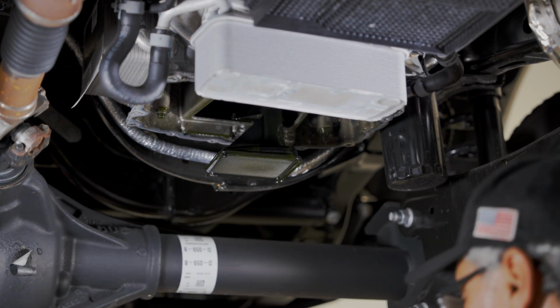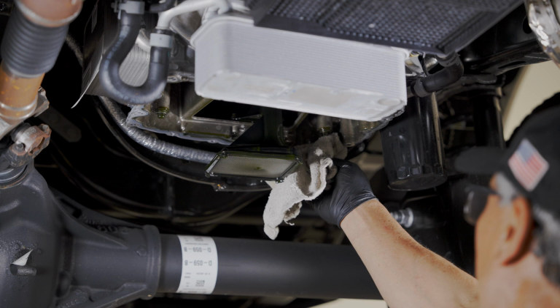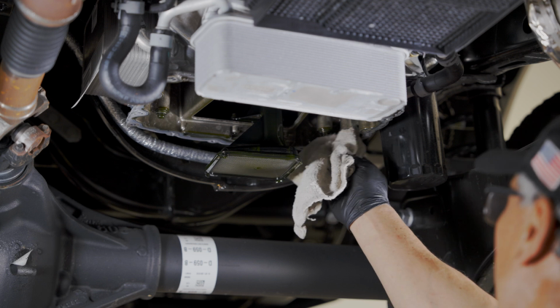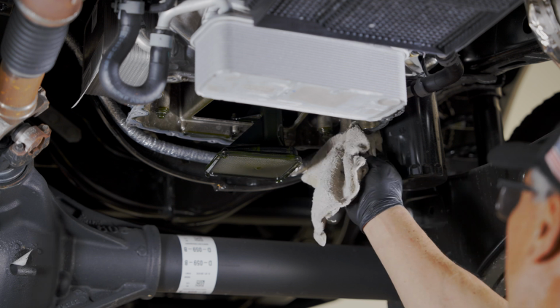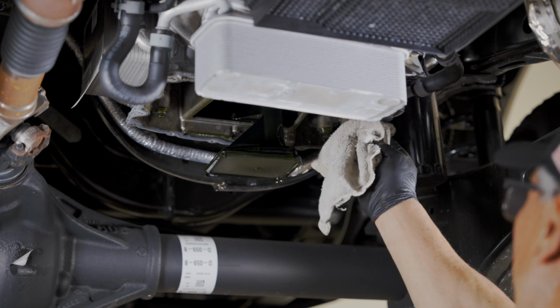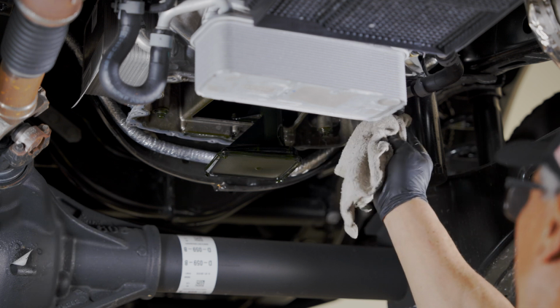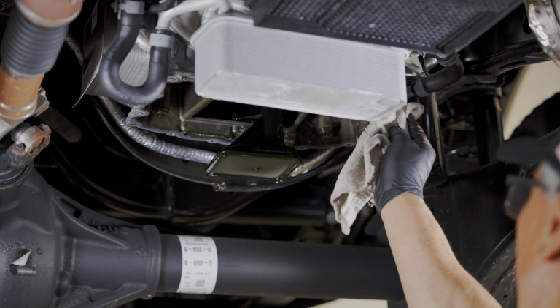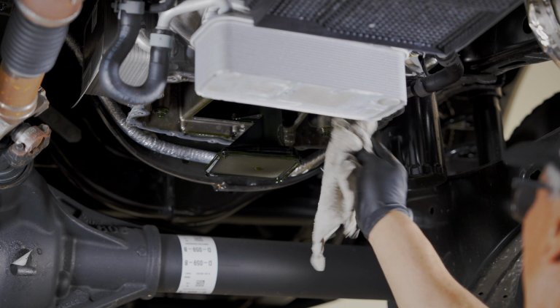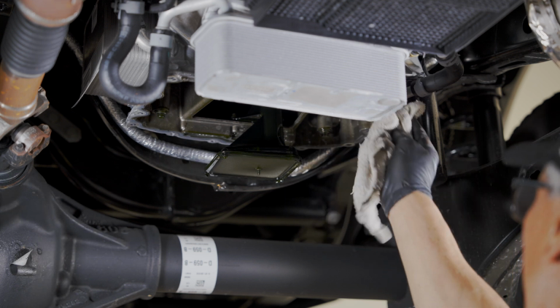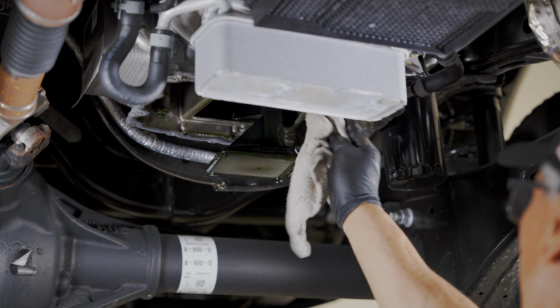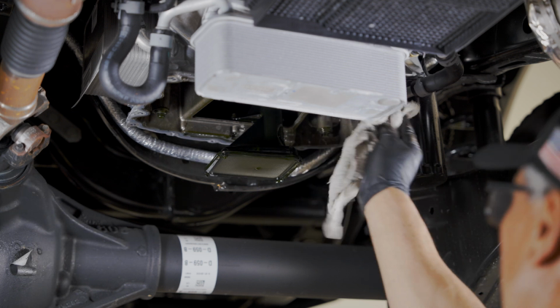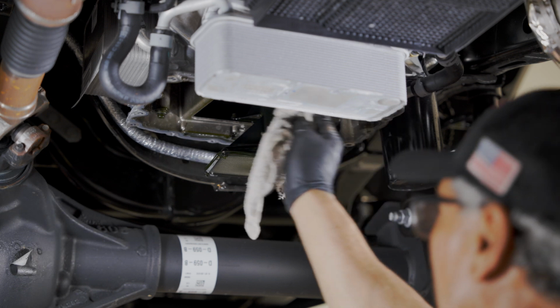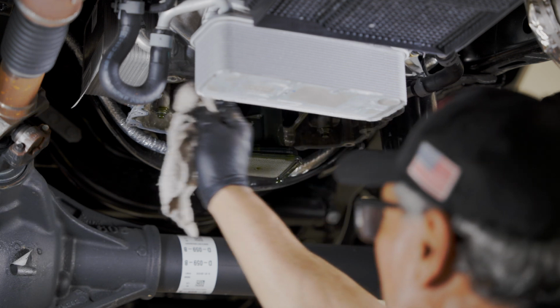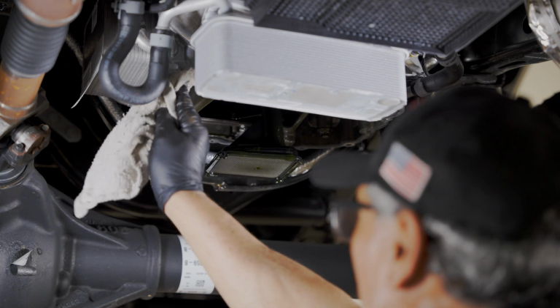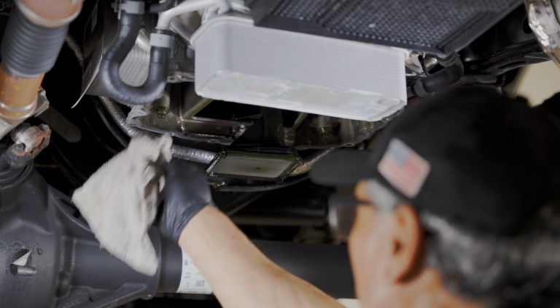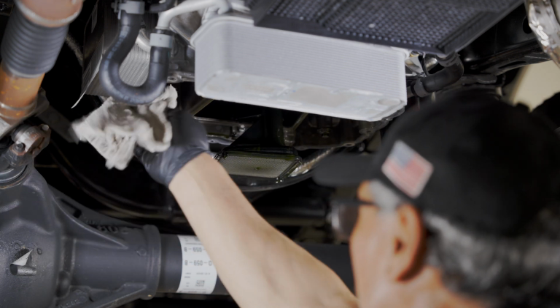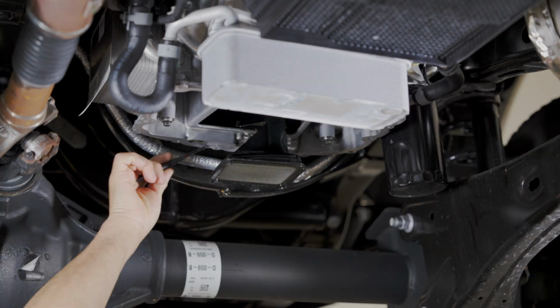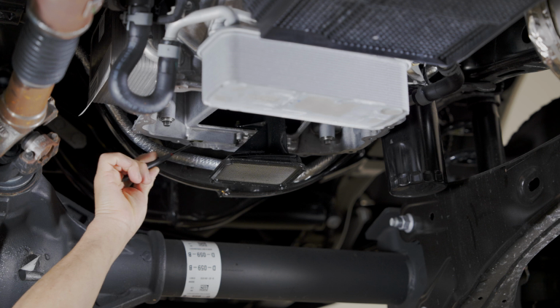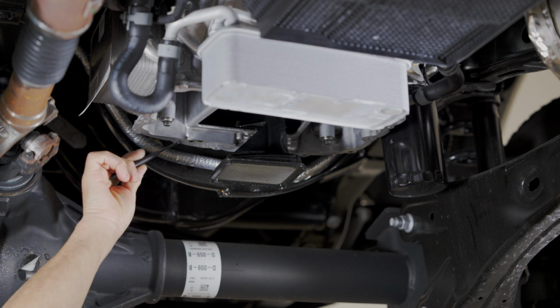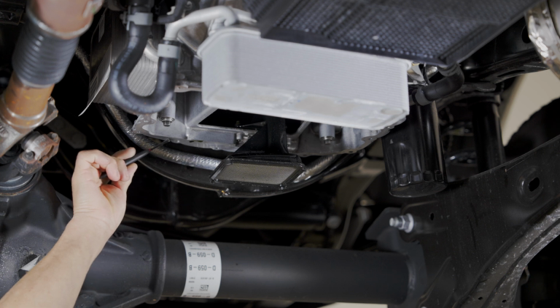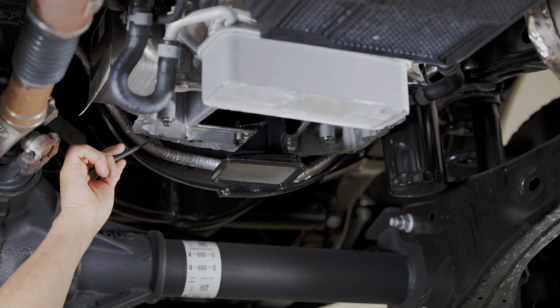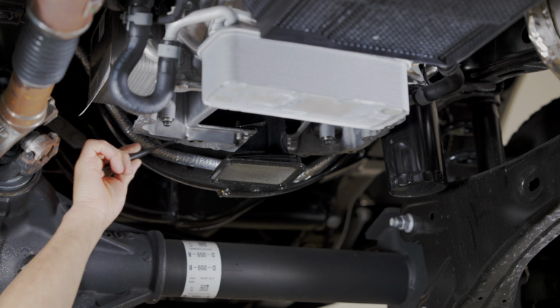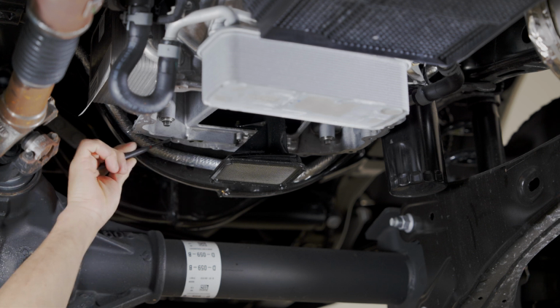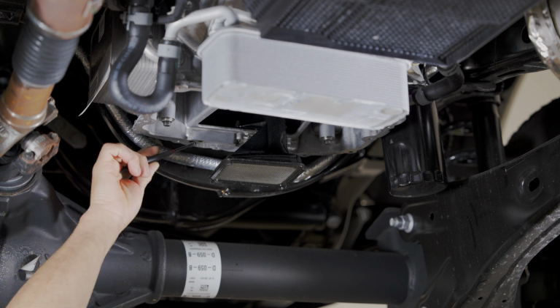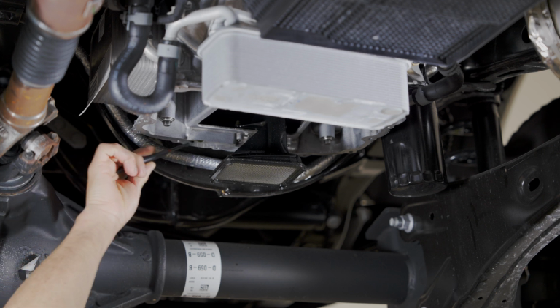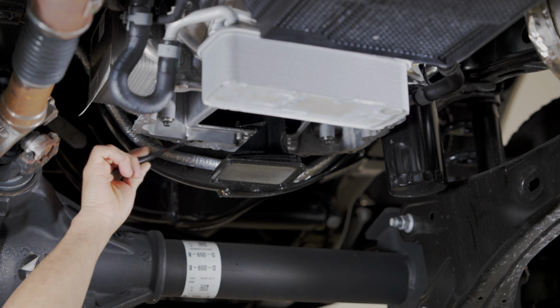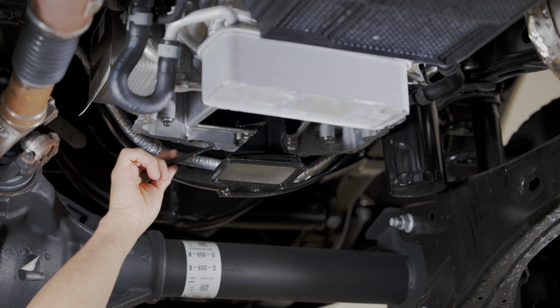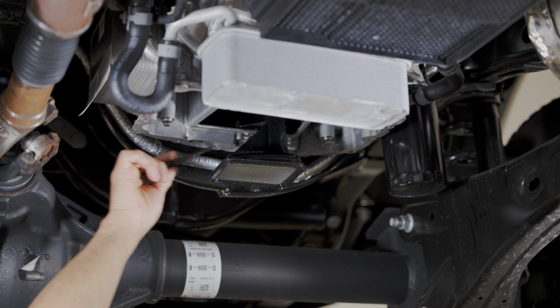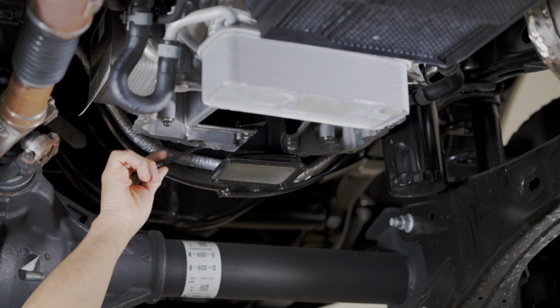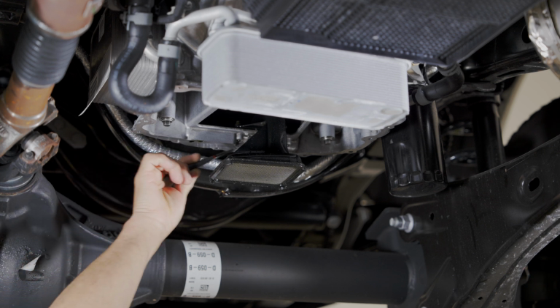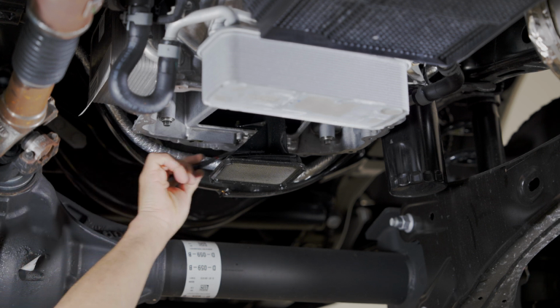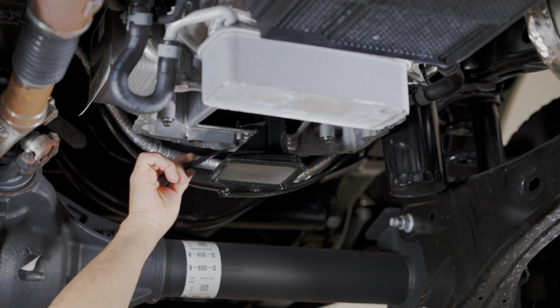Step 4. Thoroughly clean the mating surfaces to remove residual gasket material, then wipe clean. This step is crucial to ensure a proper seal.